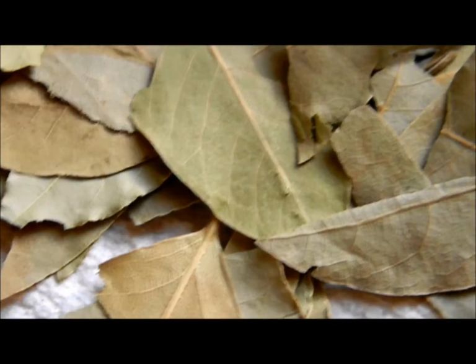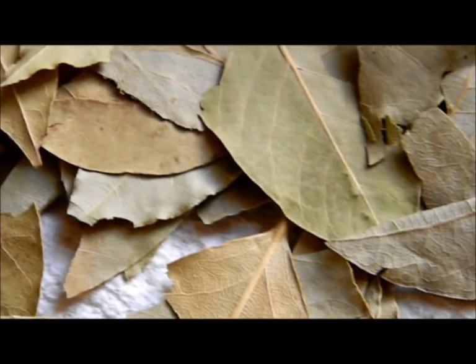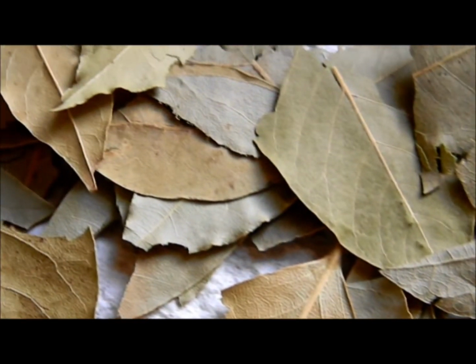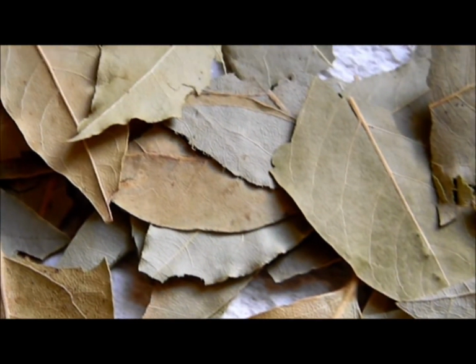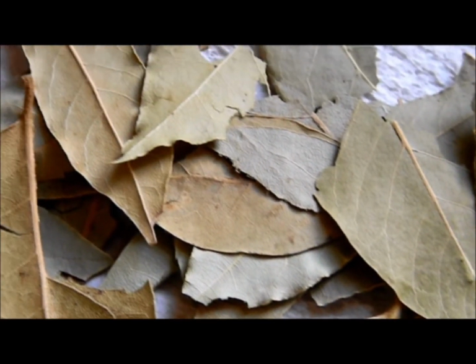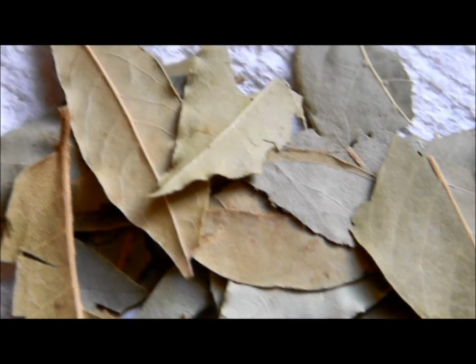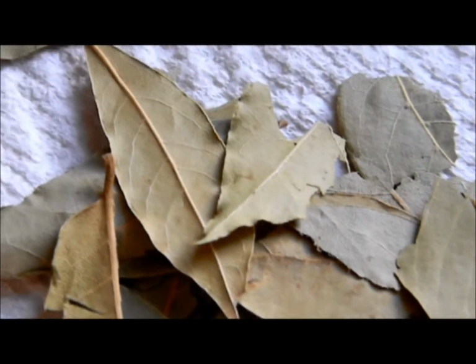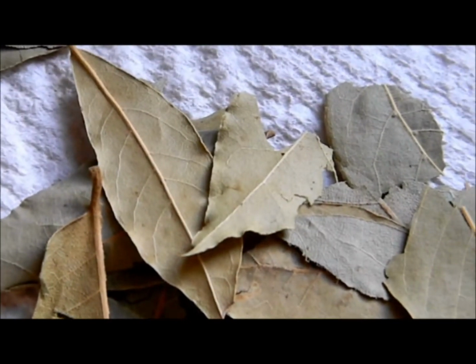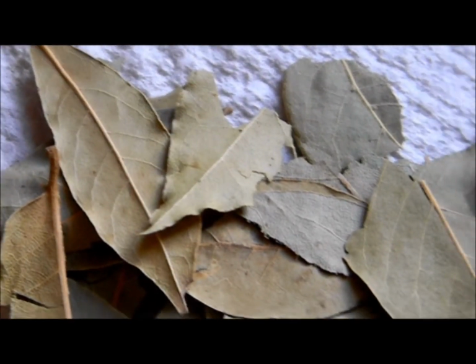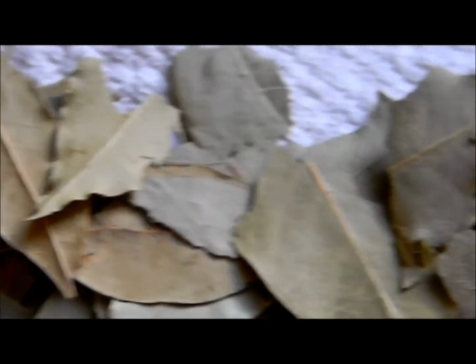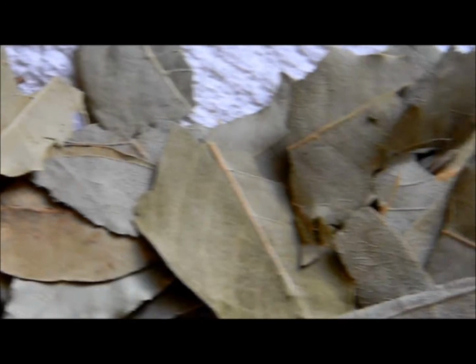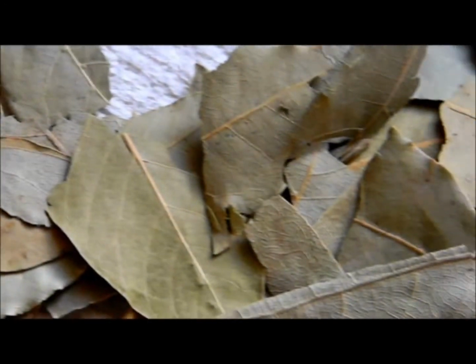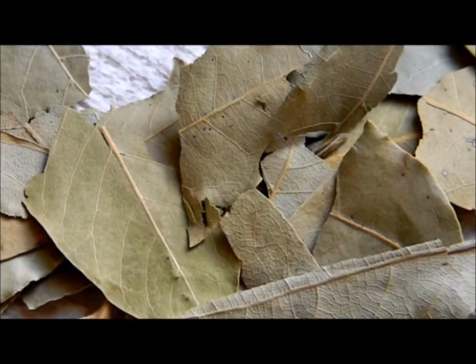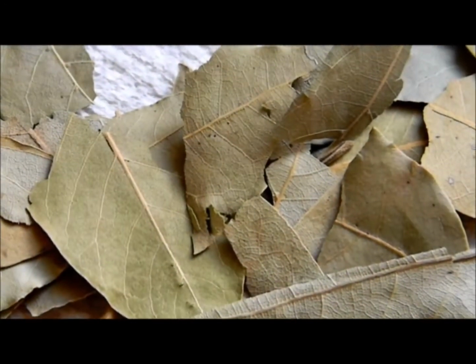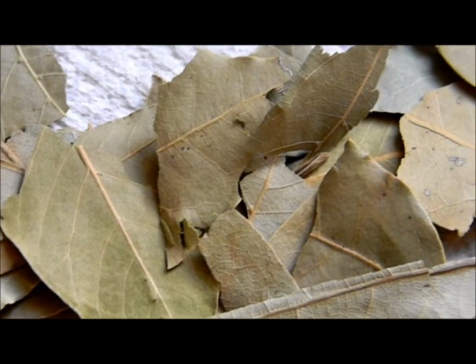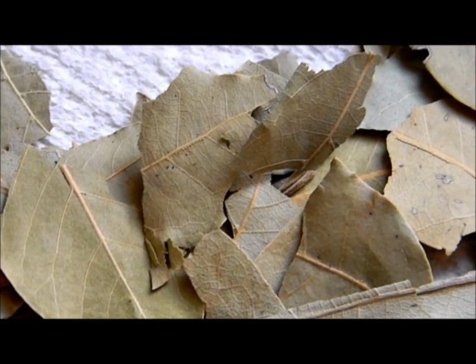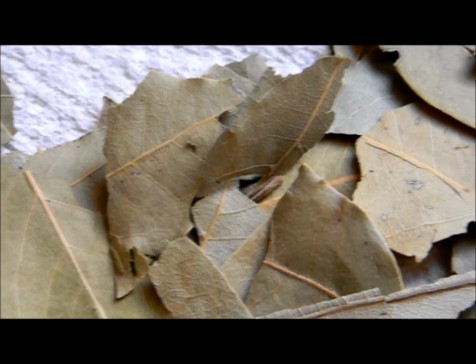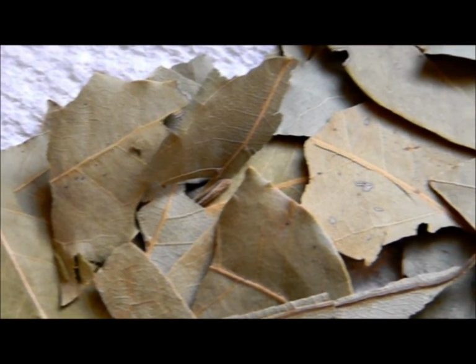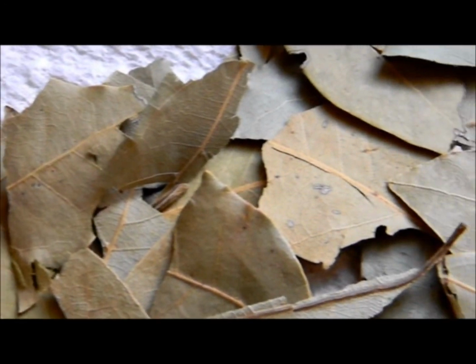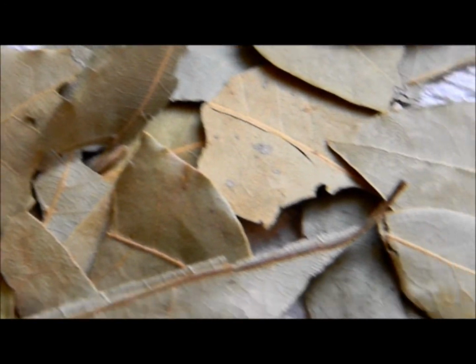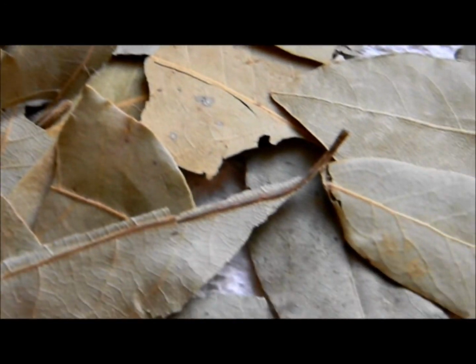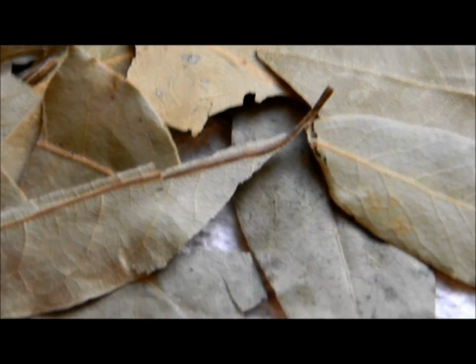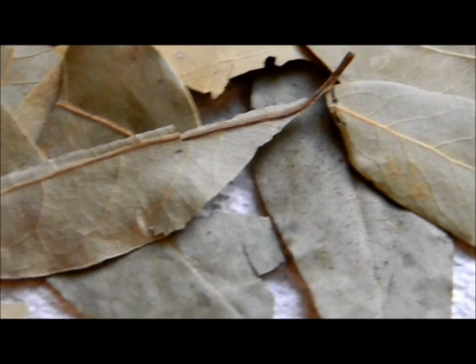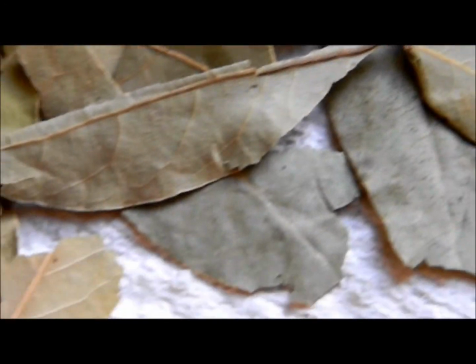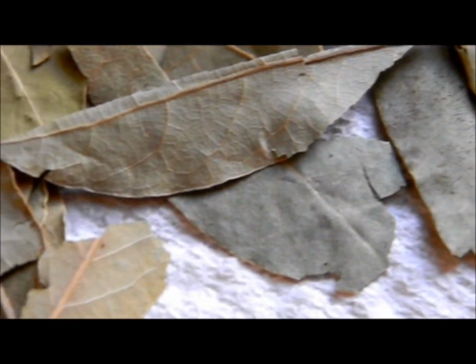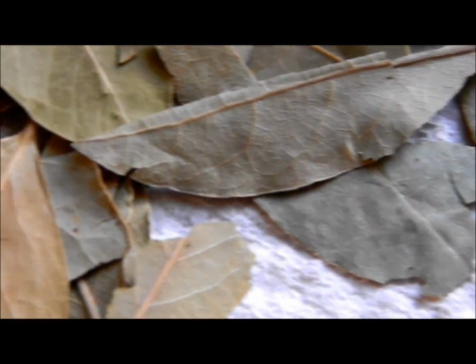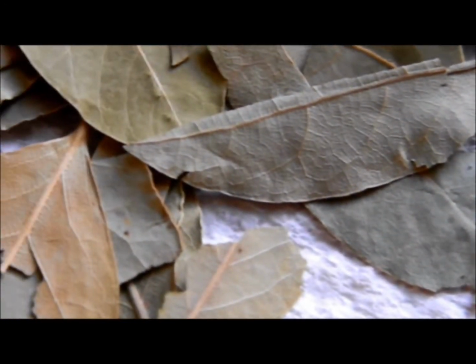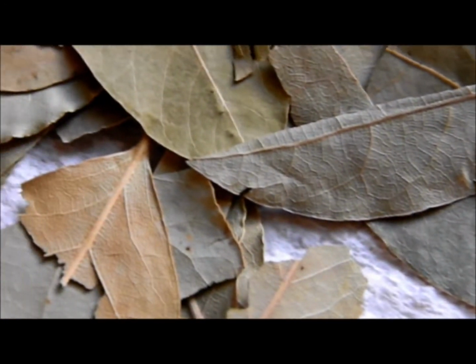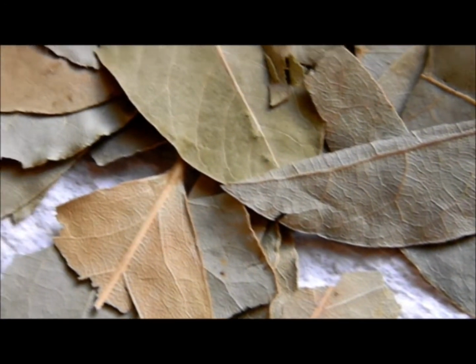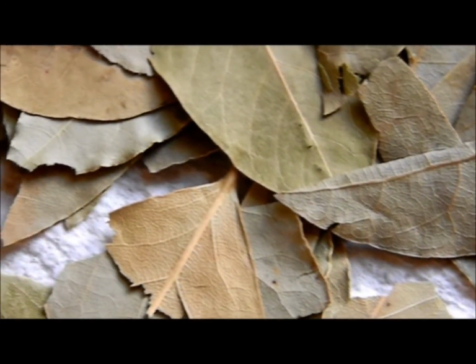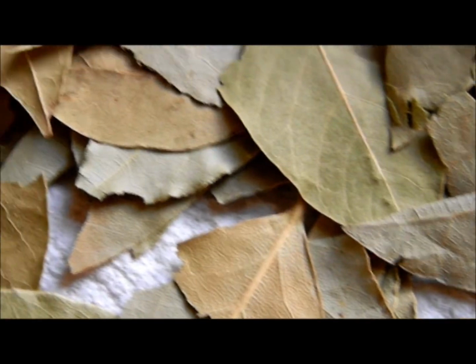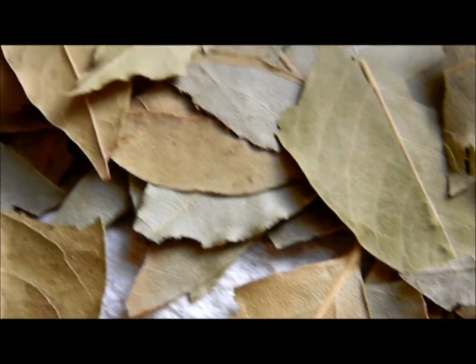A dried, darkish green leaf, highly used in soups, stocks, sauces, casseroles — pretty much you name it. It adds a great depth of flavor.